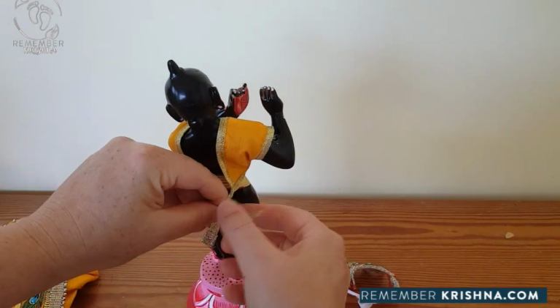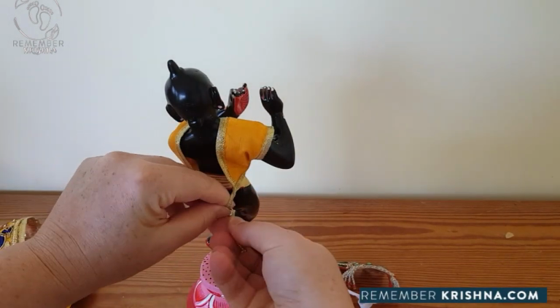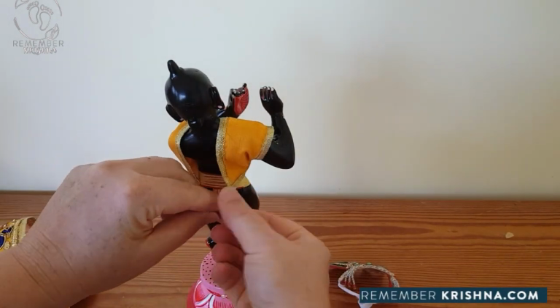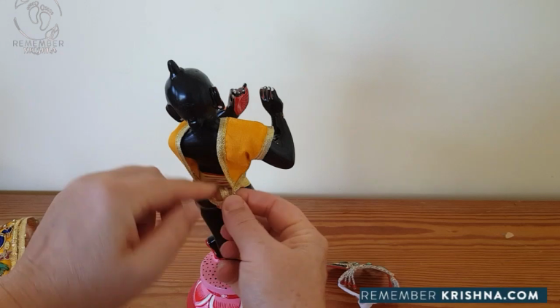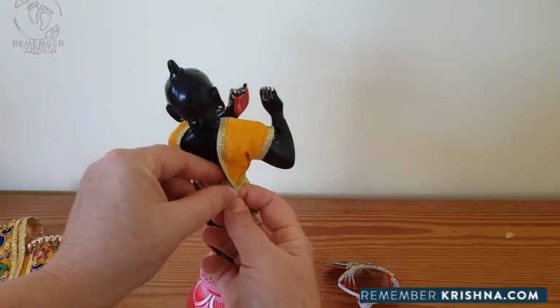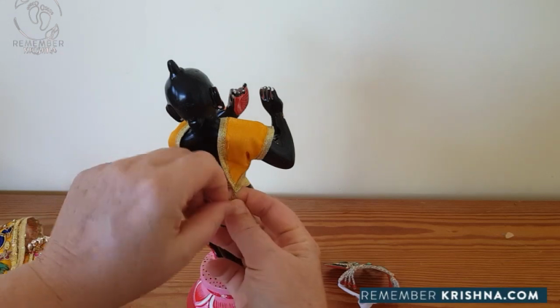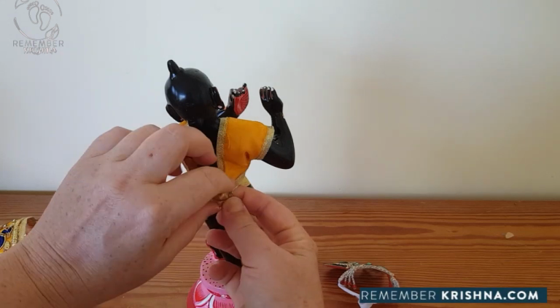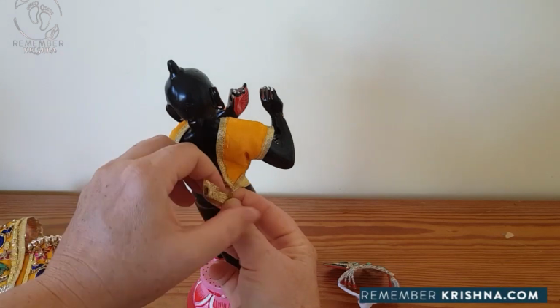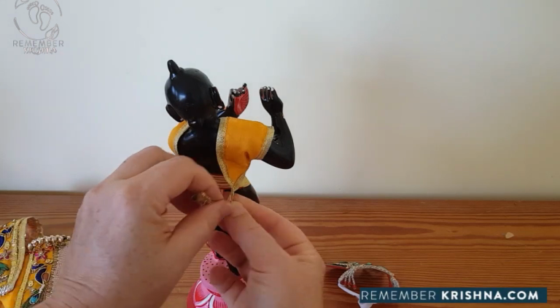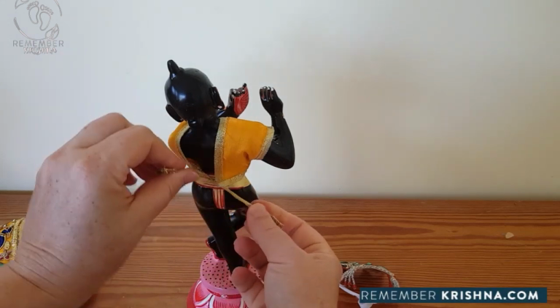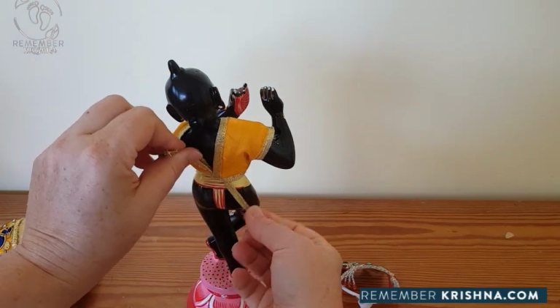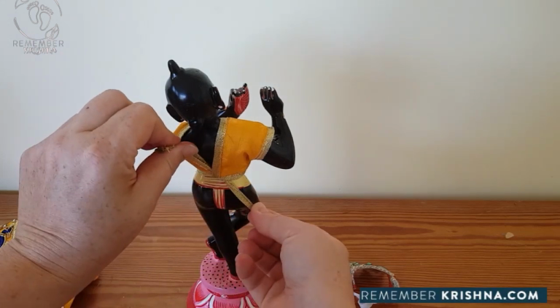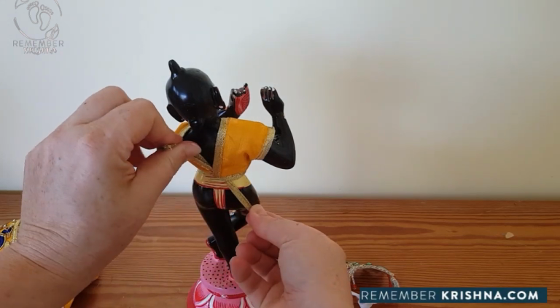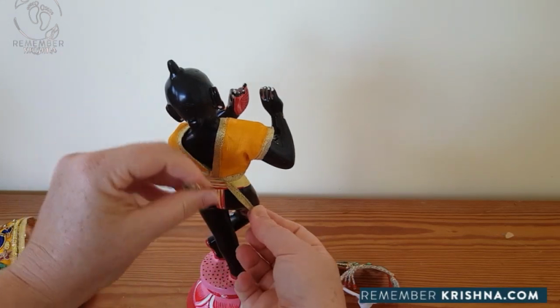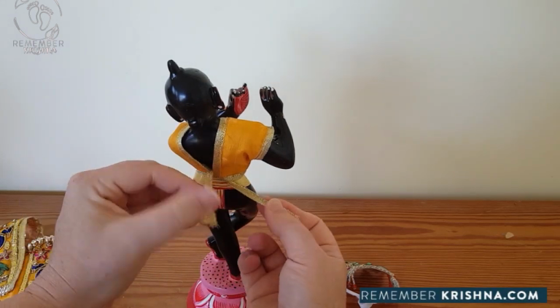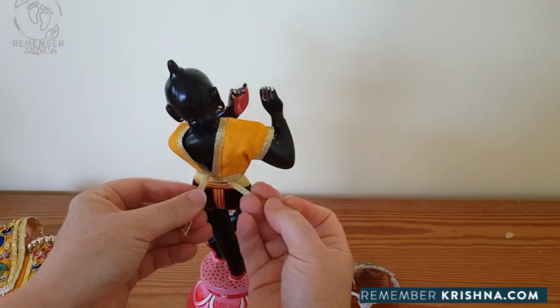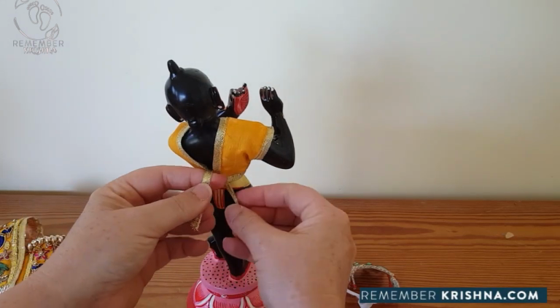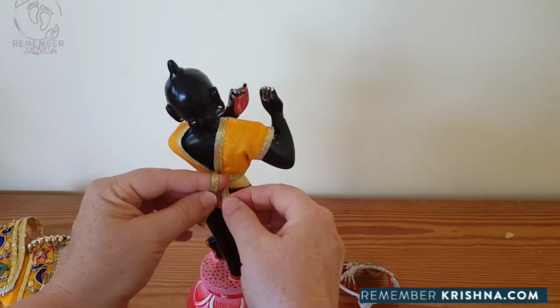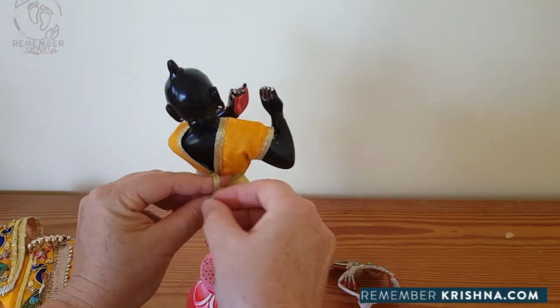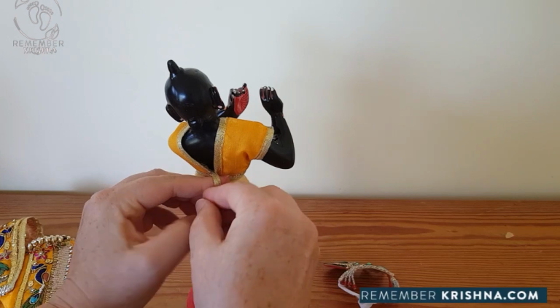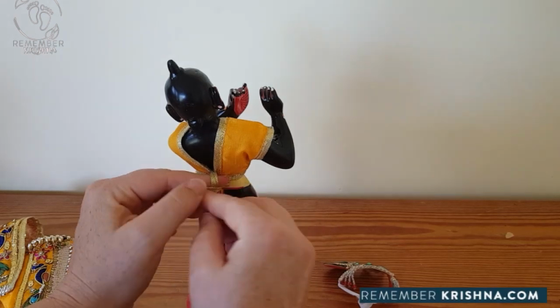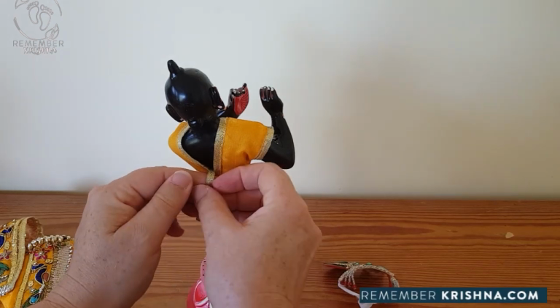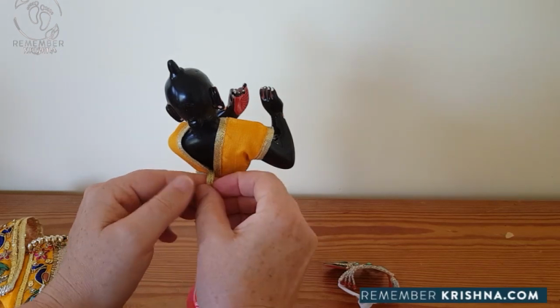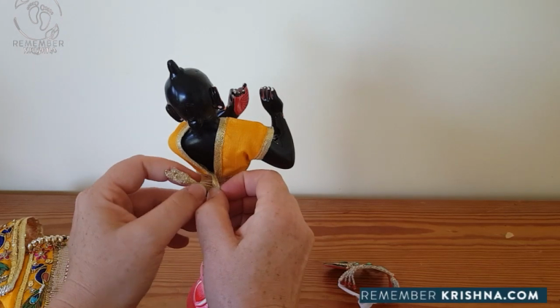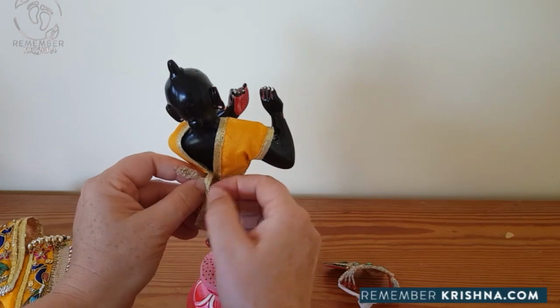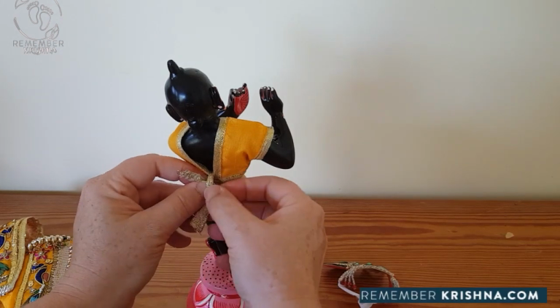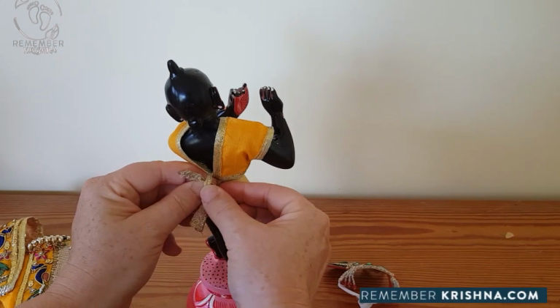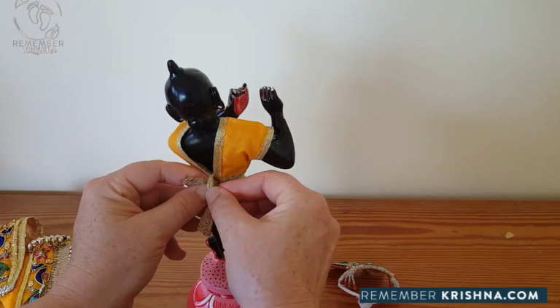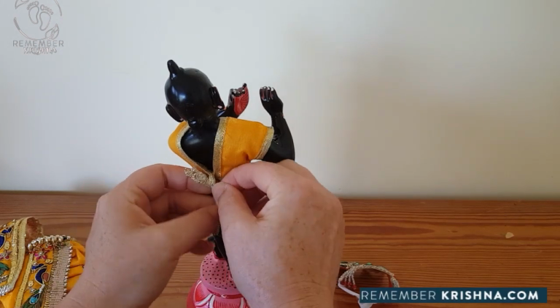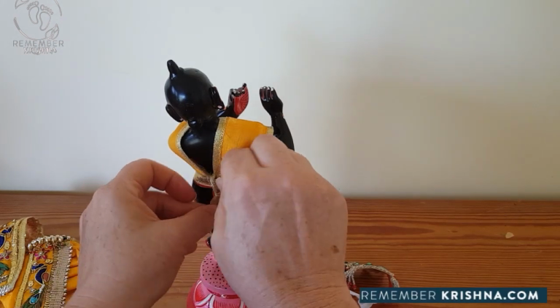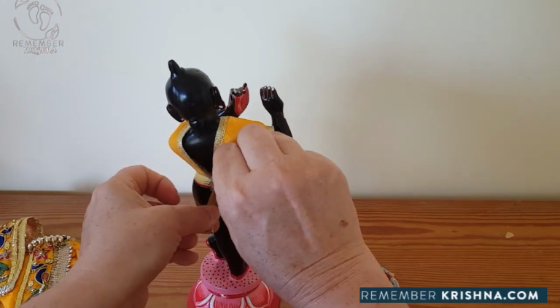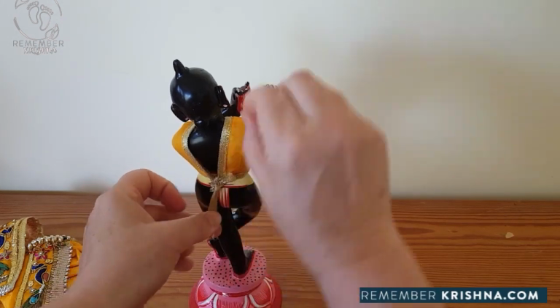And then we tie it at the back. Please don't put knots in the tops - you'll end up having to cut the braid. So we just do one single loop through.